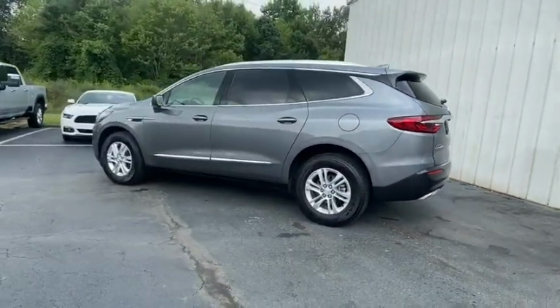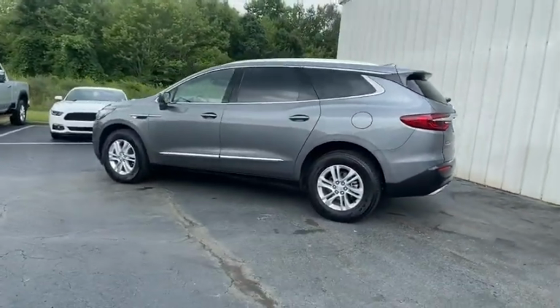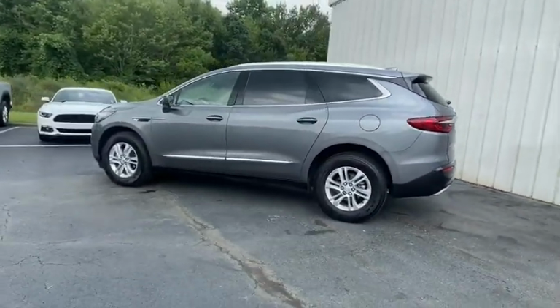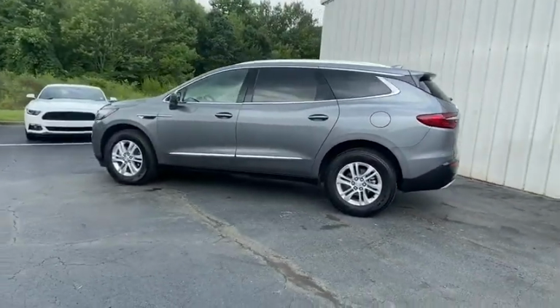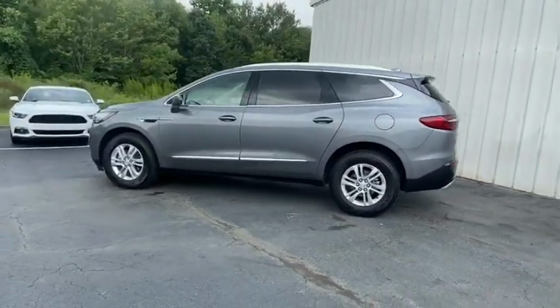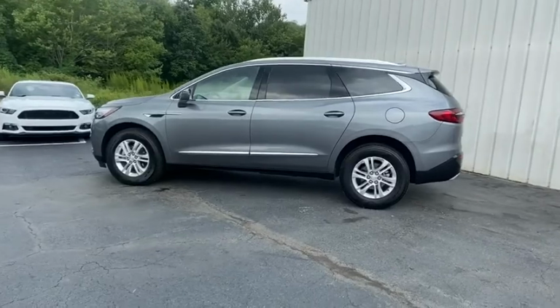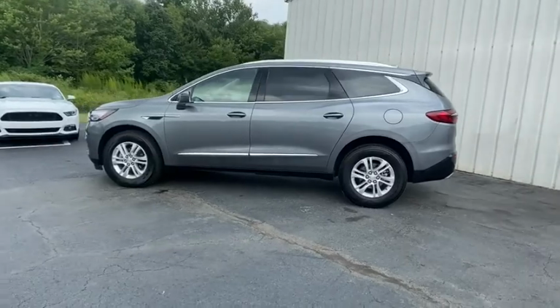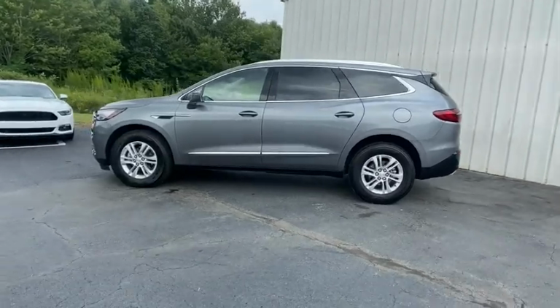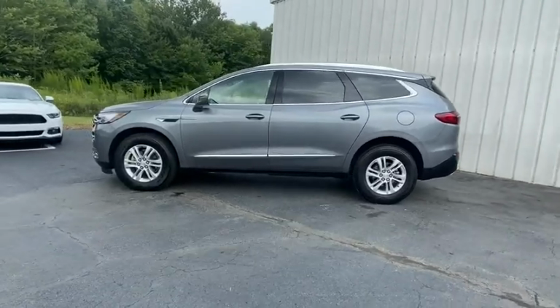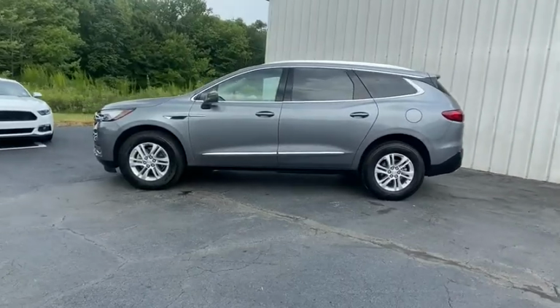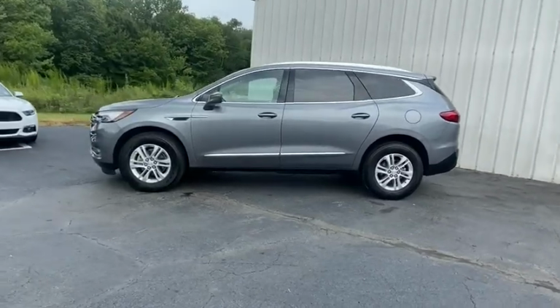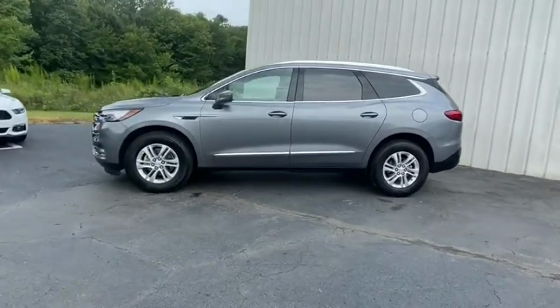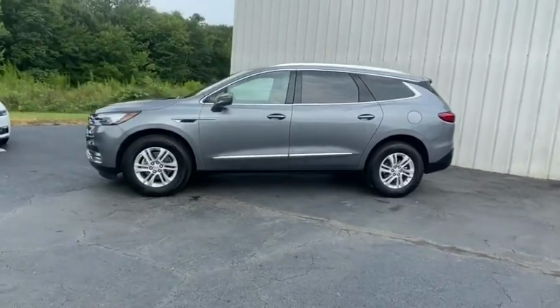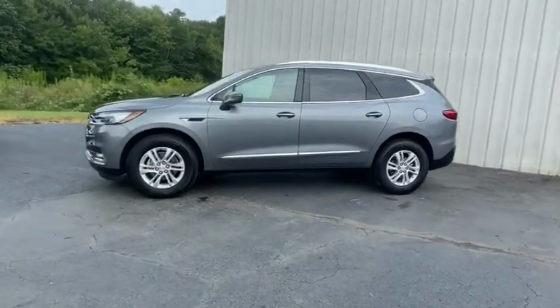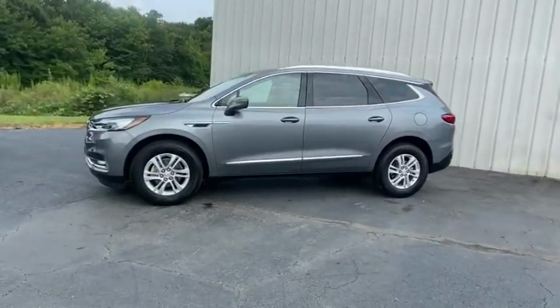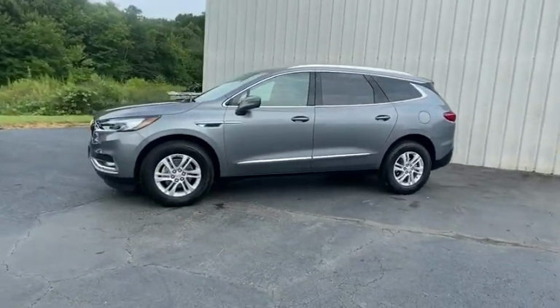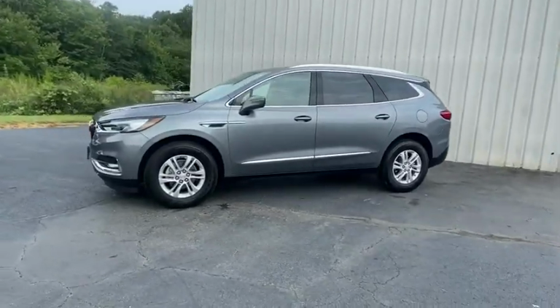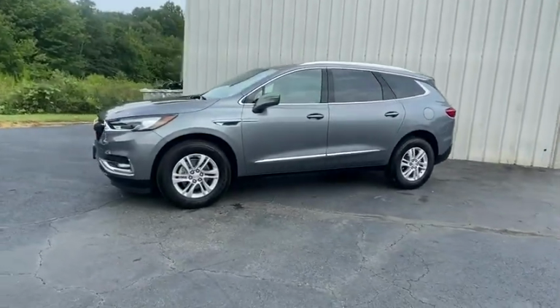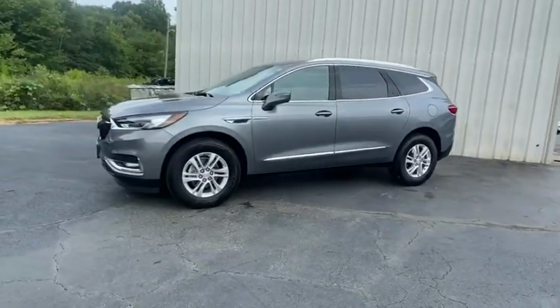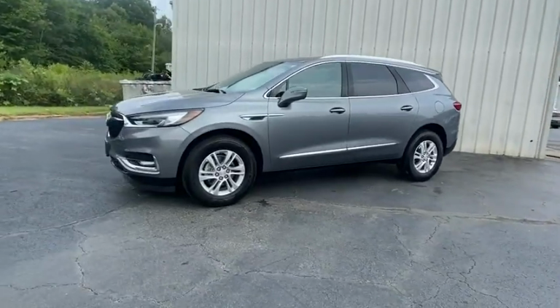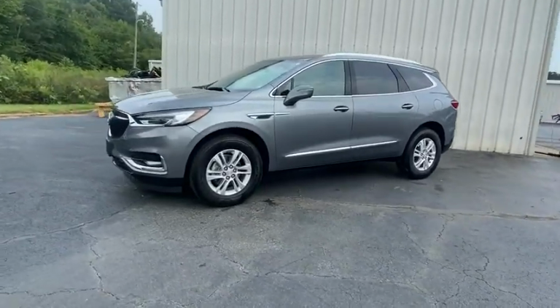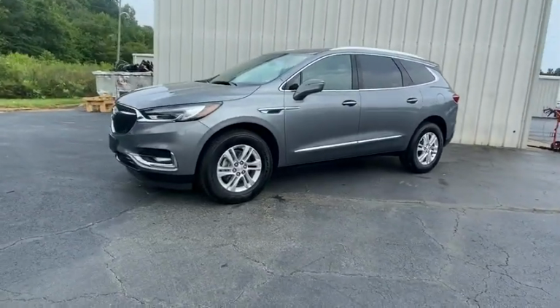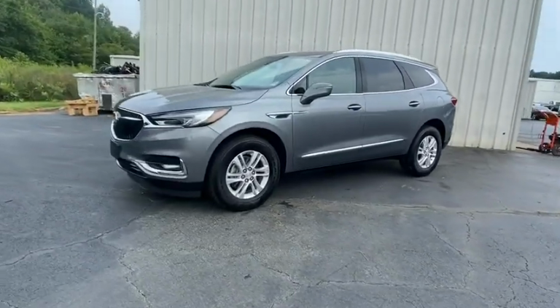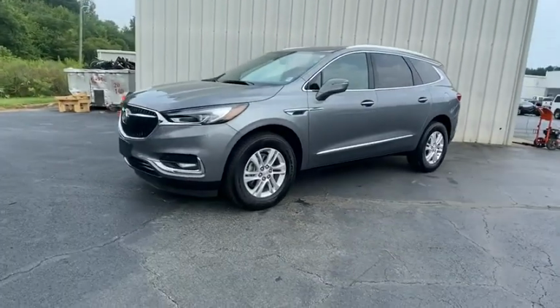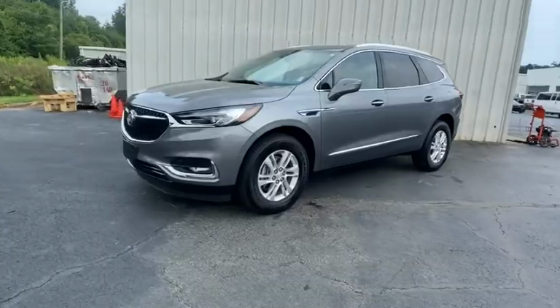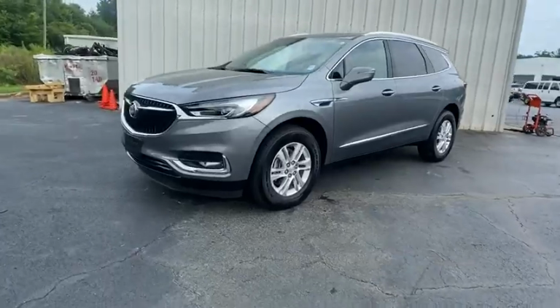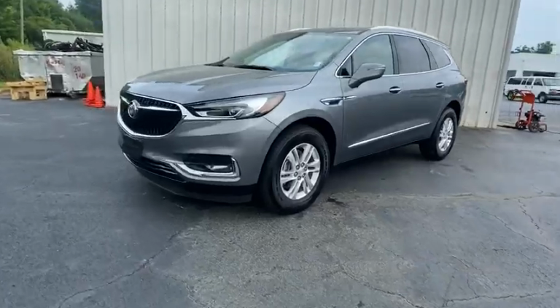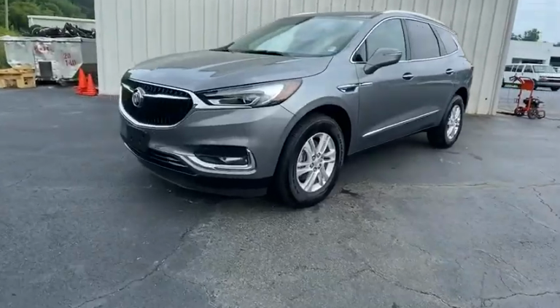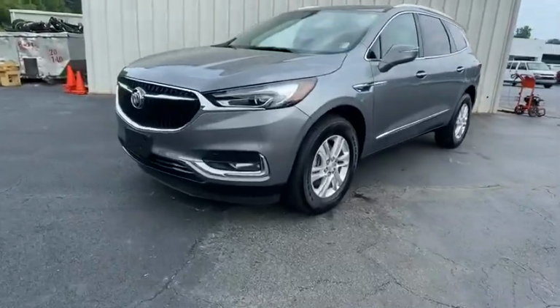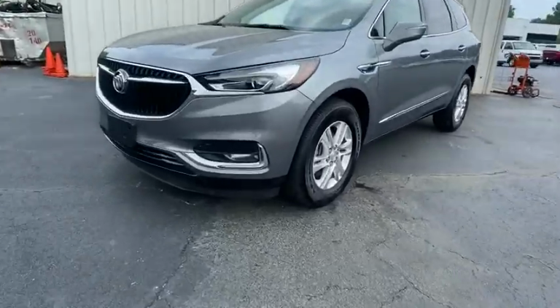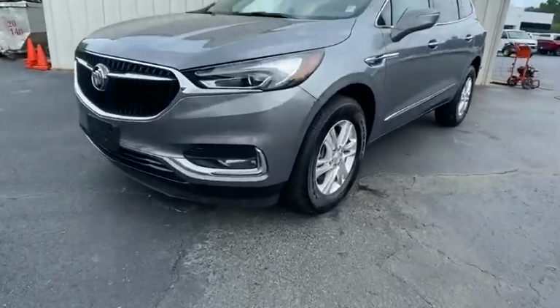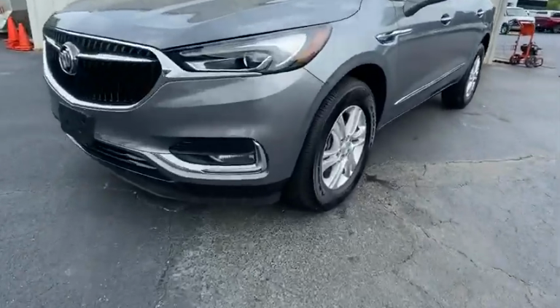Power liftgate, heated seats, backup camera, power passenger seat, traction control, panoramic moonroof, leather-wrapped steering wheel, dual airbags.